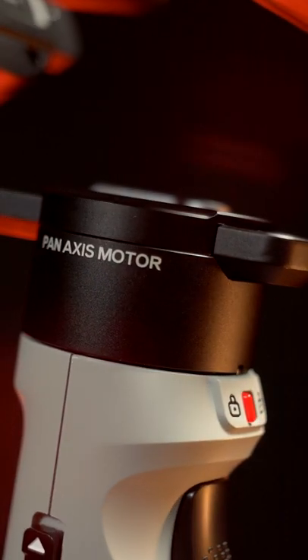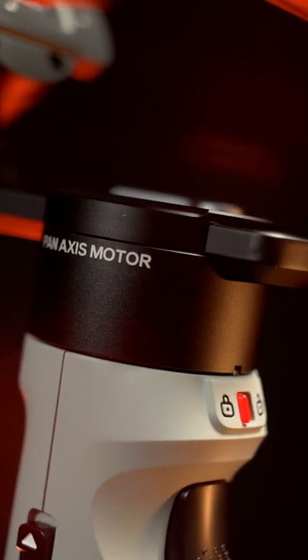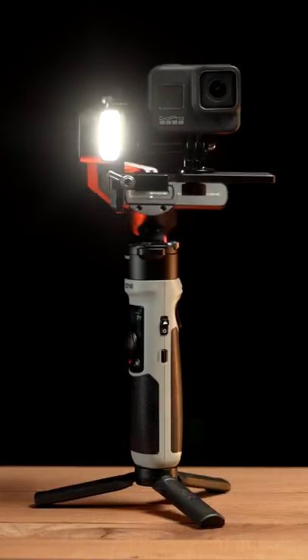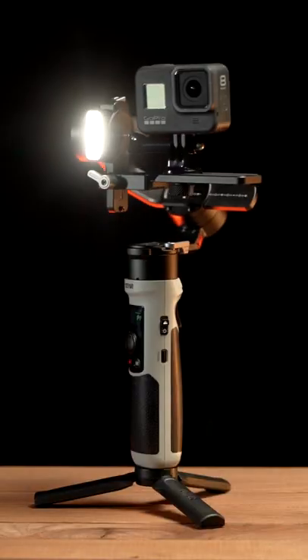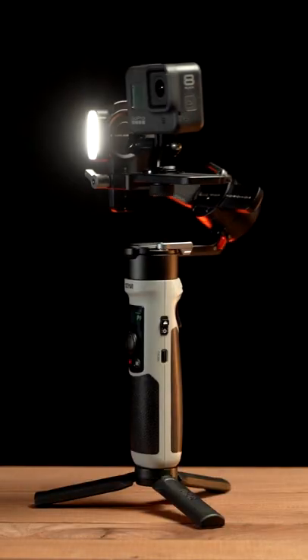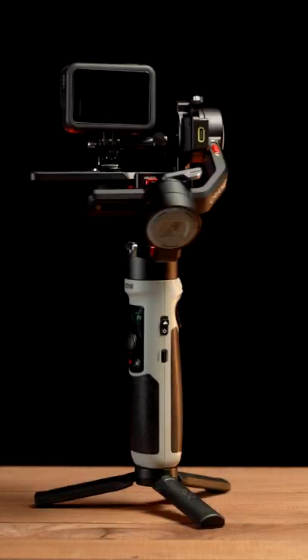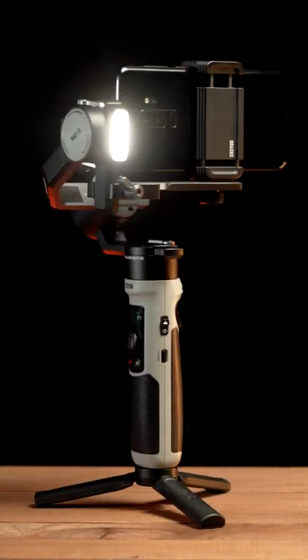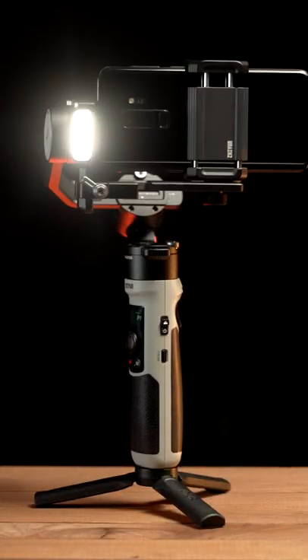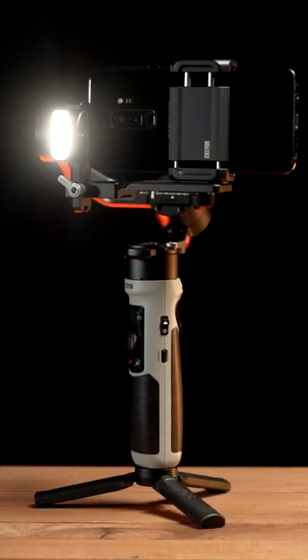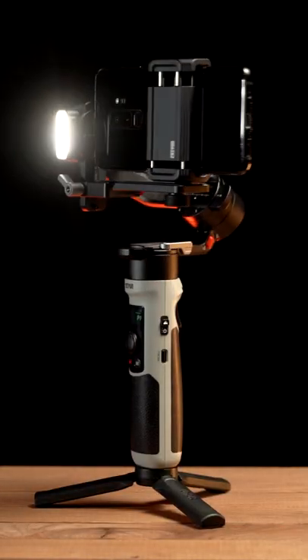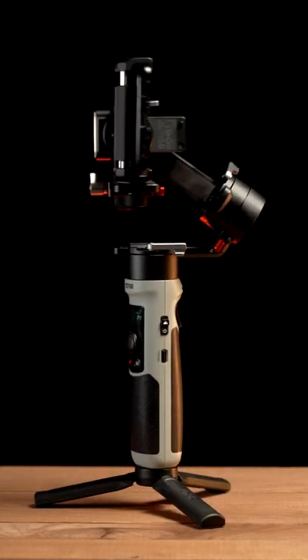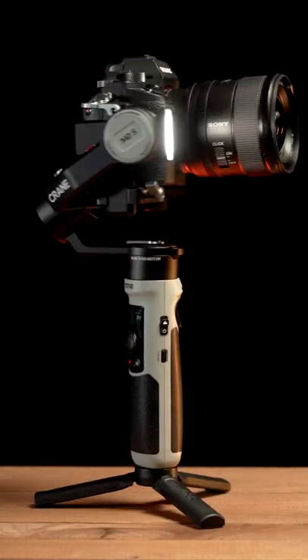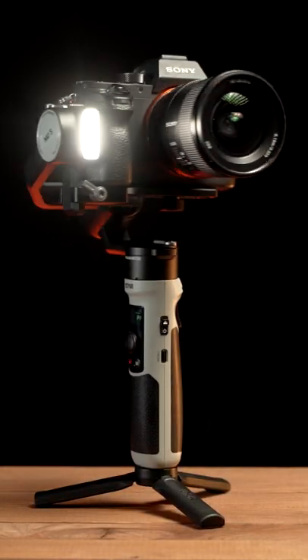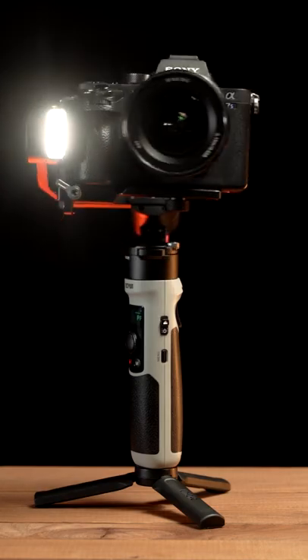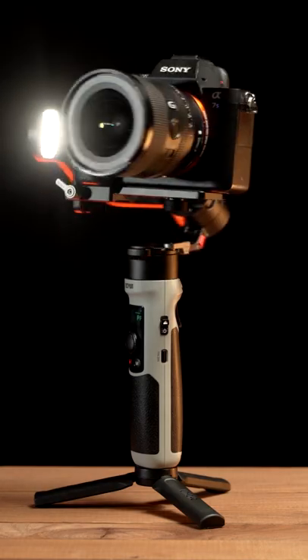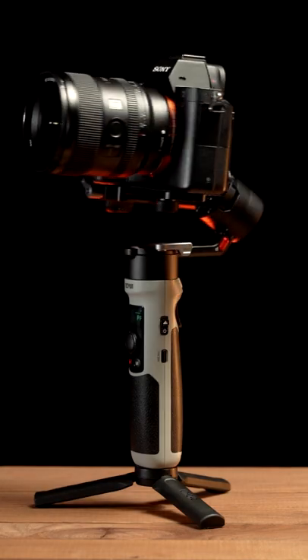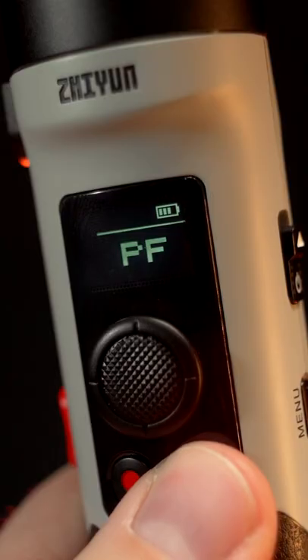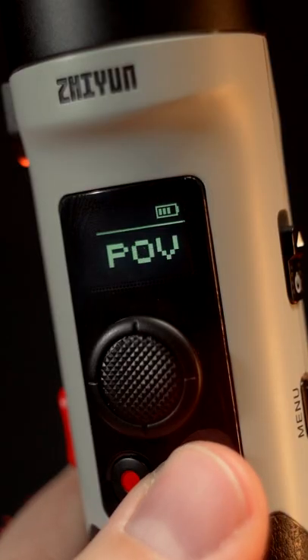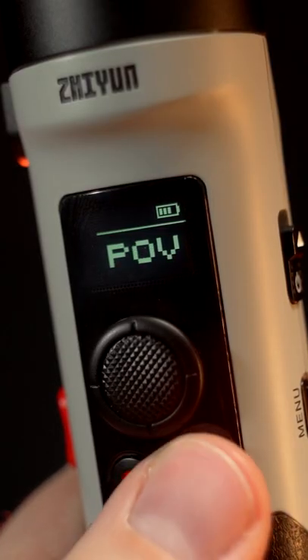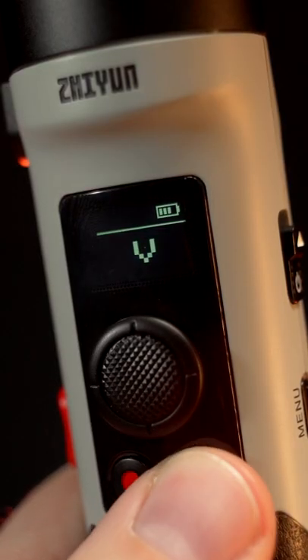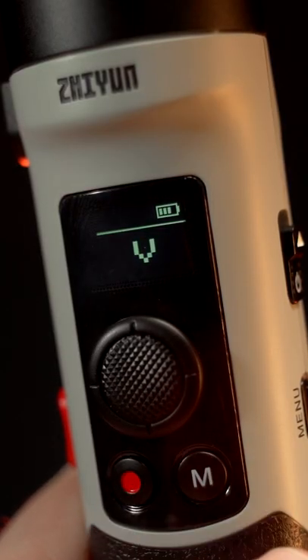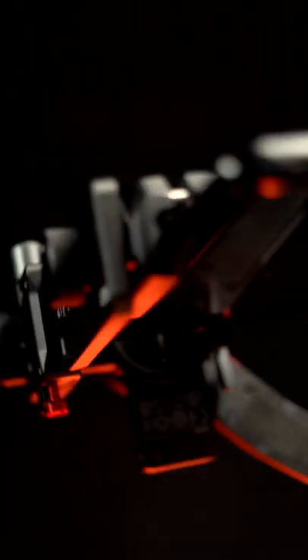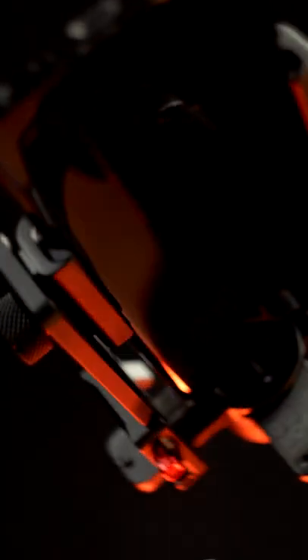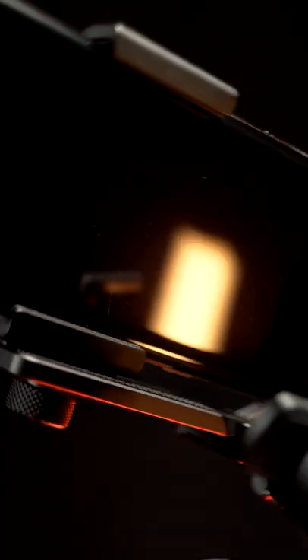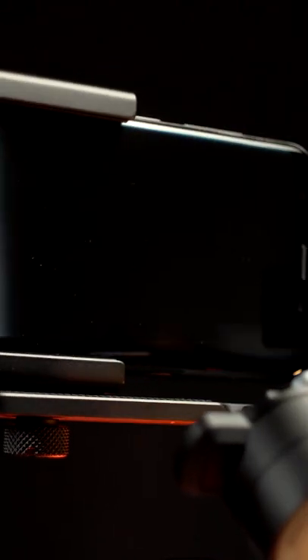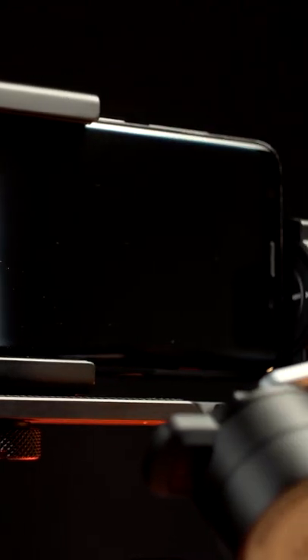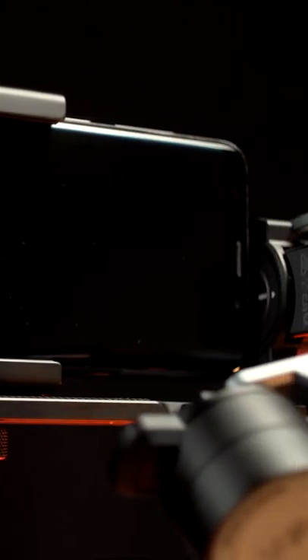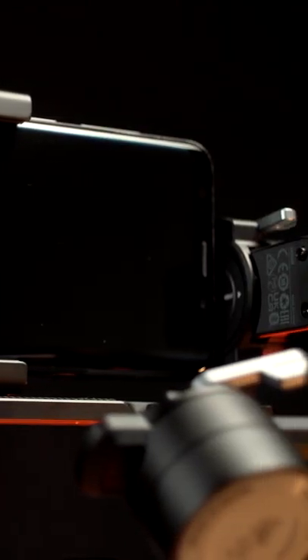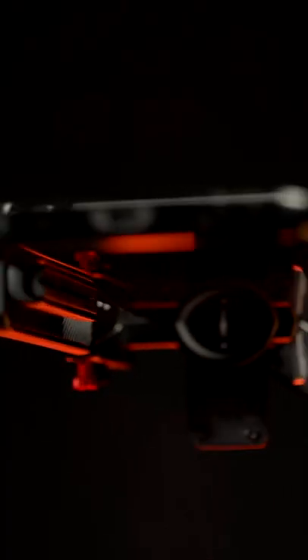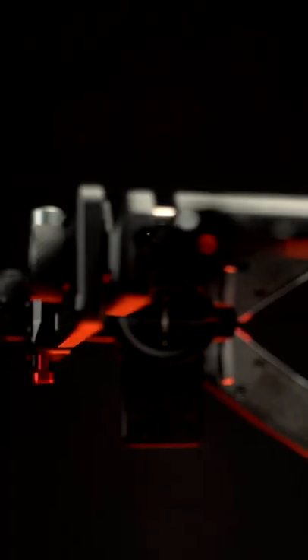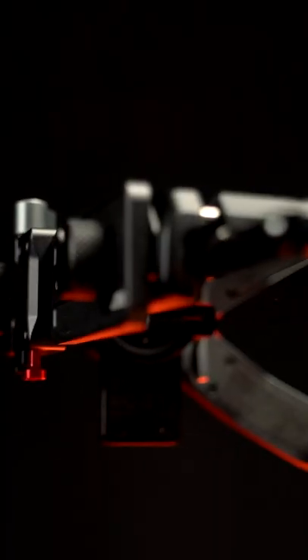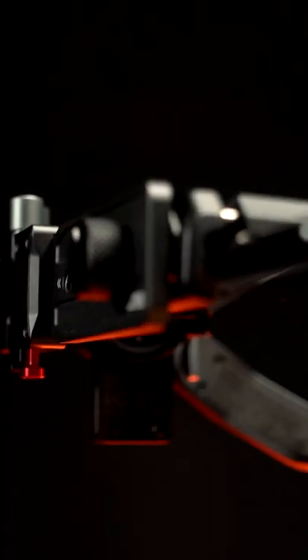It has powerful motors and can be used with action cameras, smartphones, APS-C sensor and full-frame cameras. It has all popular gimbal modes including Vortex and Portrait. I'm pointing this out because I really like those and I think every gimbal nowadays should have them.